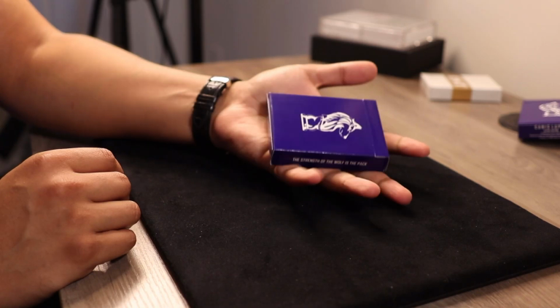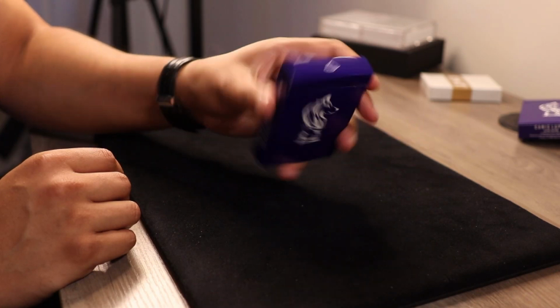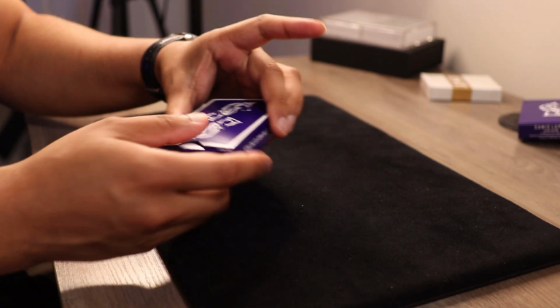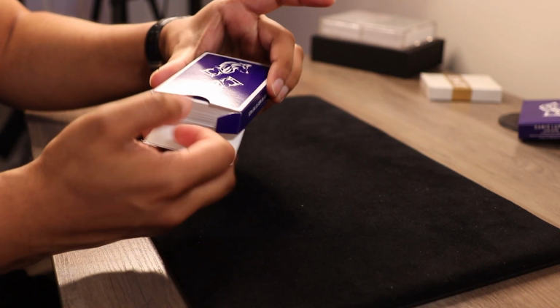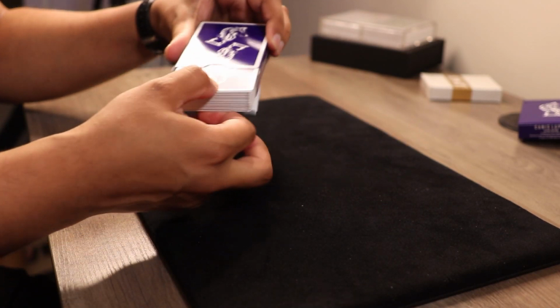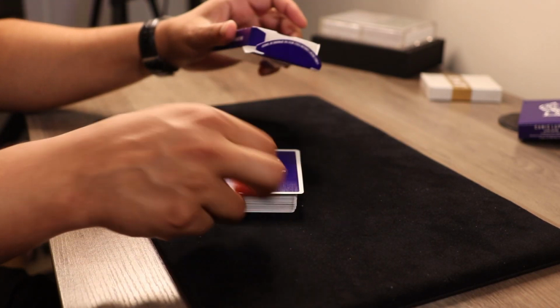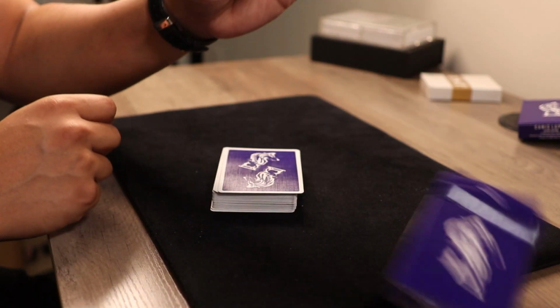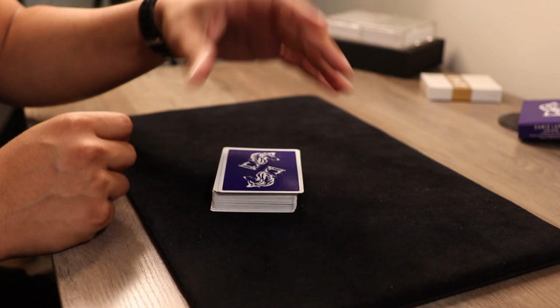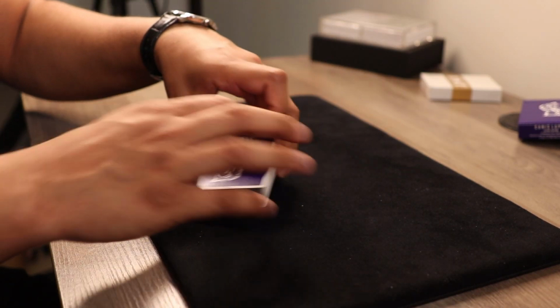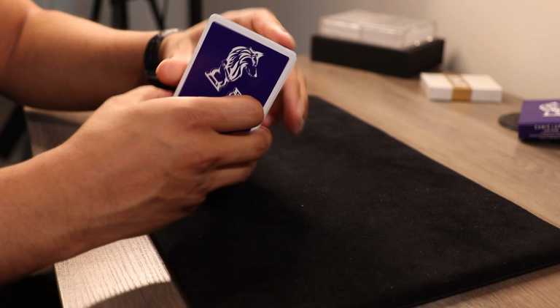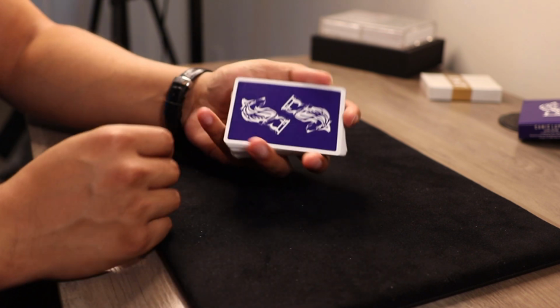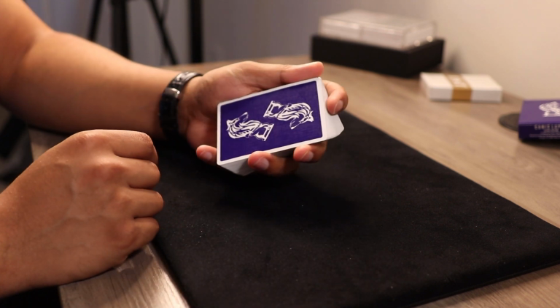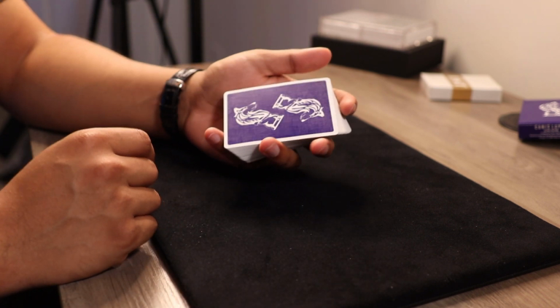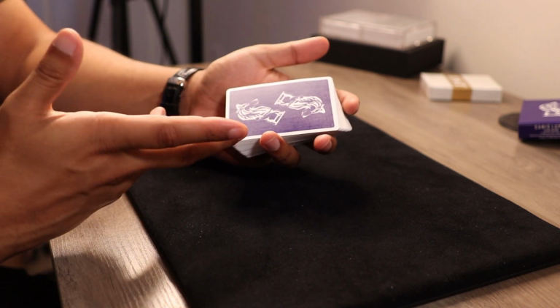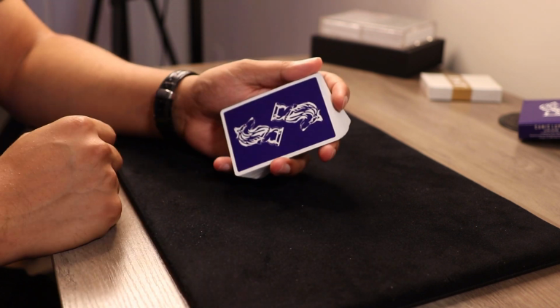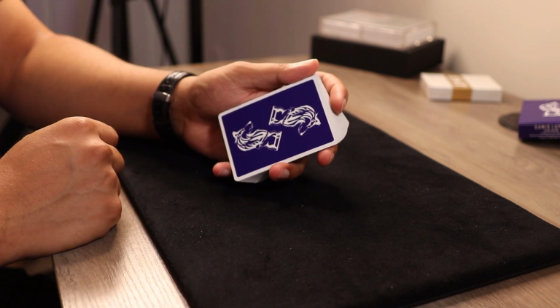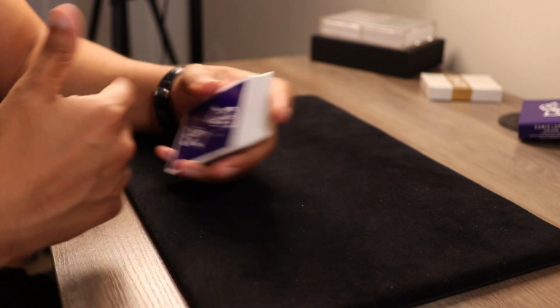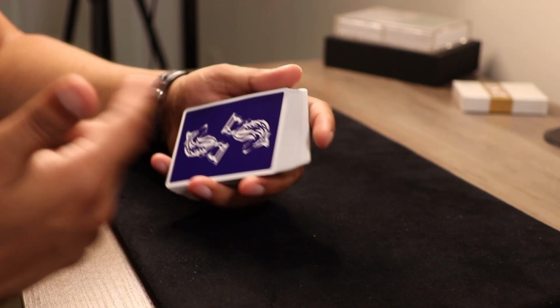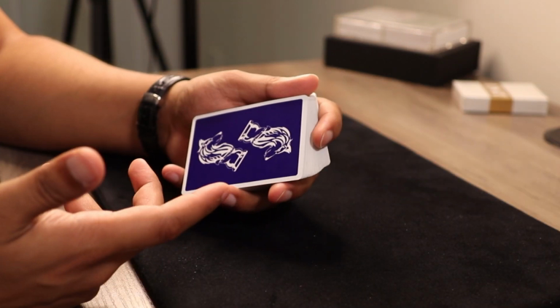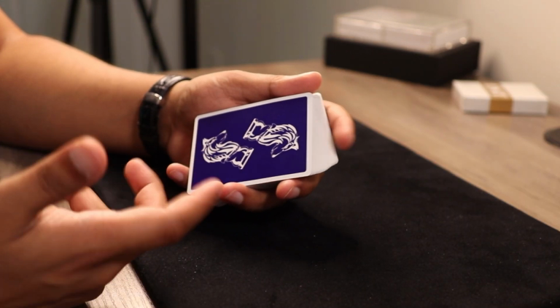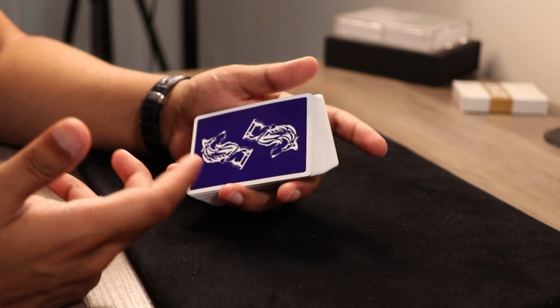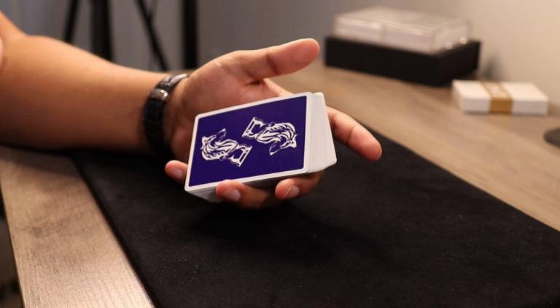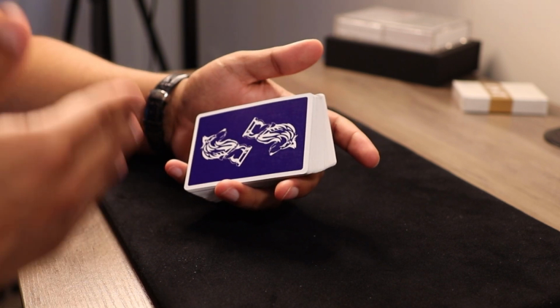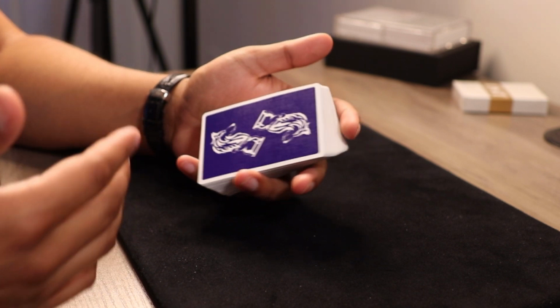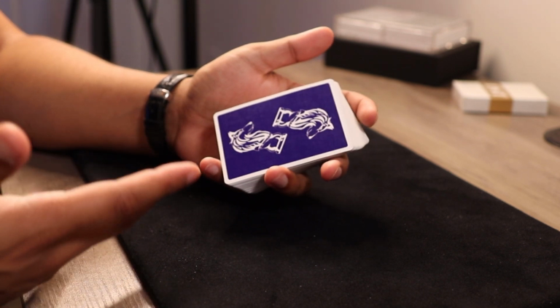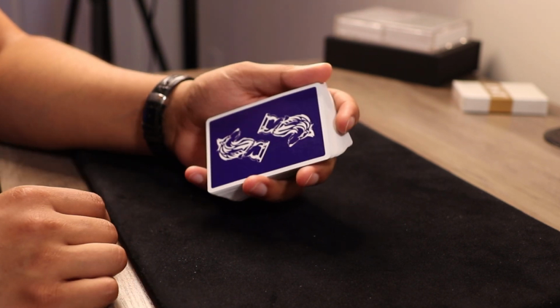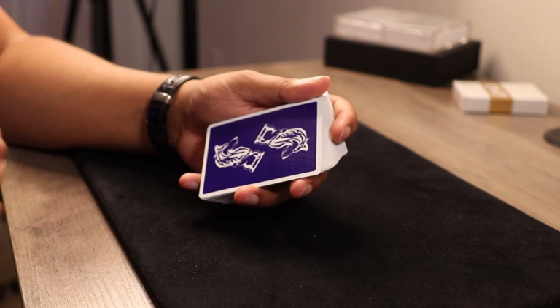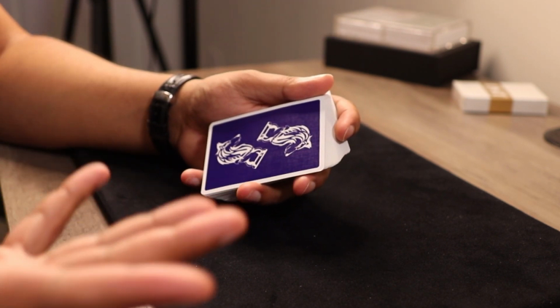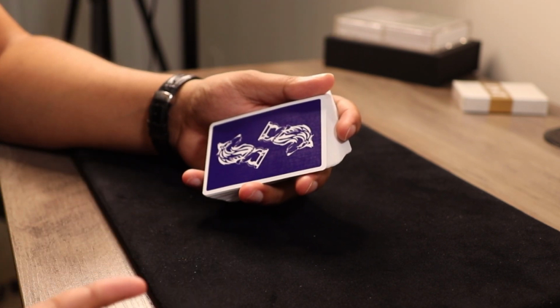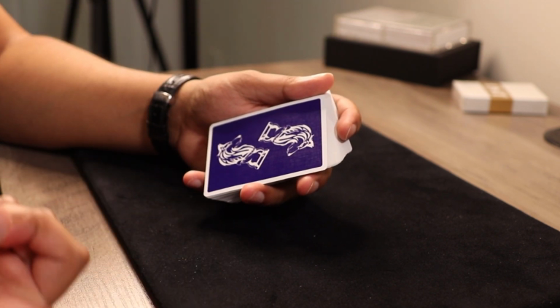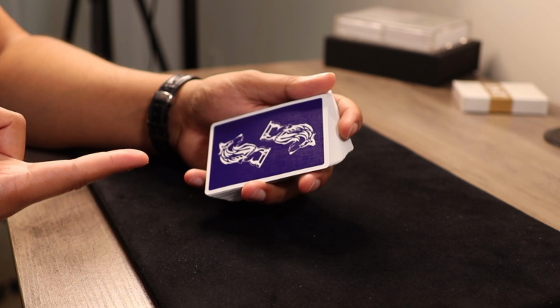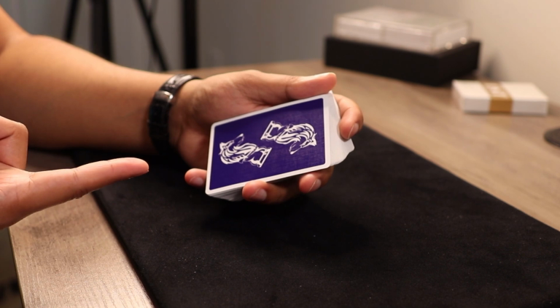So let's talk about this trick. Just to give you a little bit of background on this effect, this is known as 'Meeting of the Minds' from the Royal Road to Card Magic. They made a couple of modifications to it here and there, but the general concept is pretty much the same. Now that you have that background, let's go ahead and break it down.